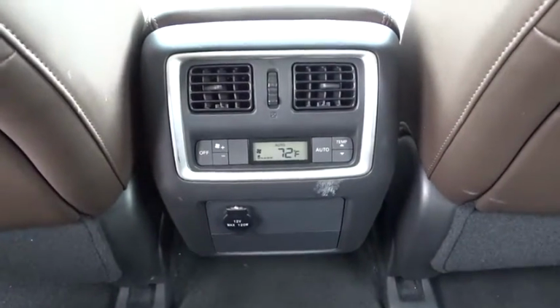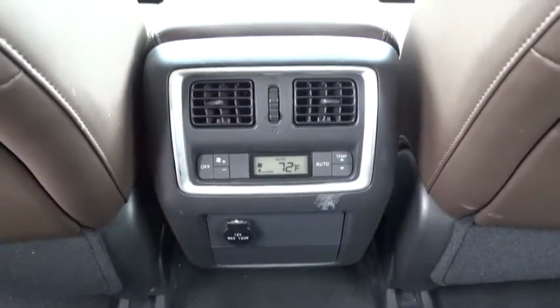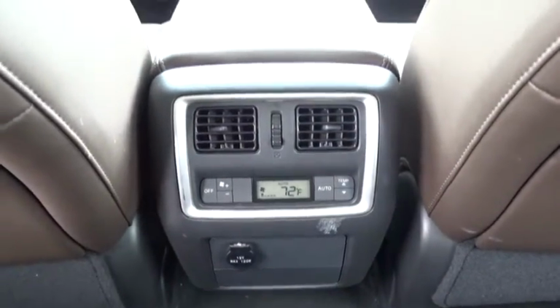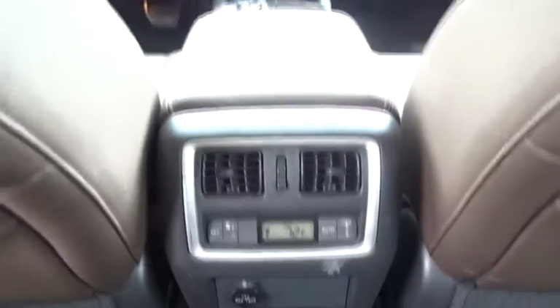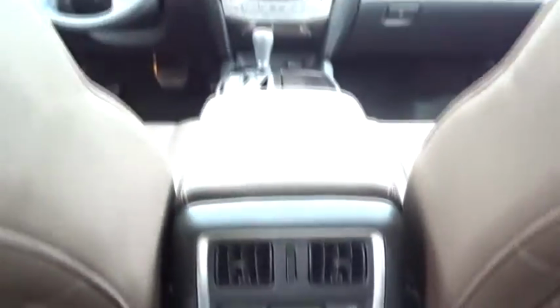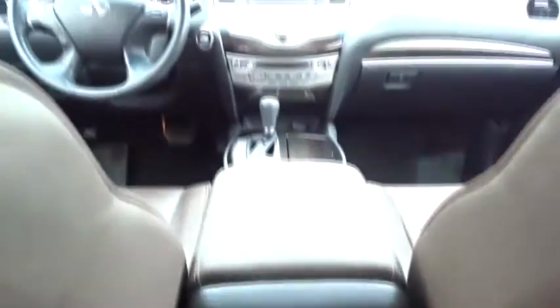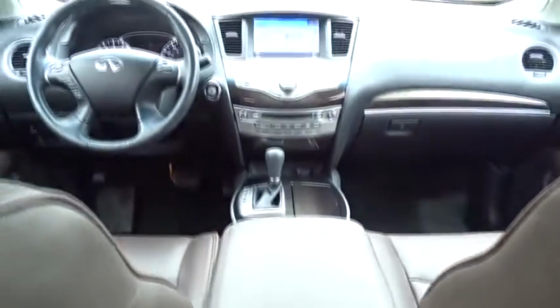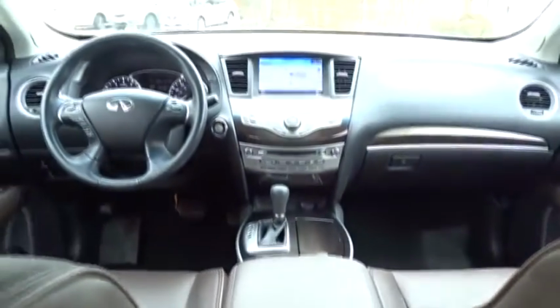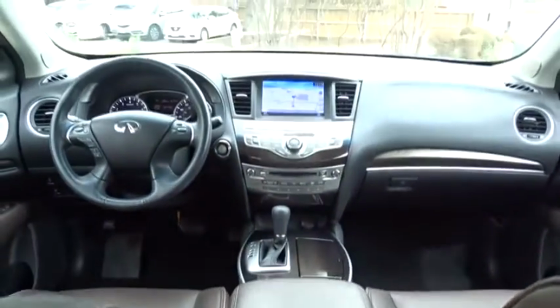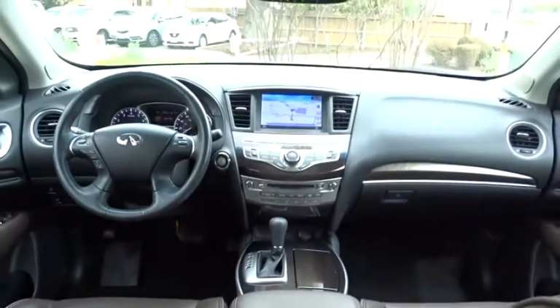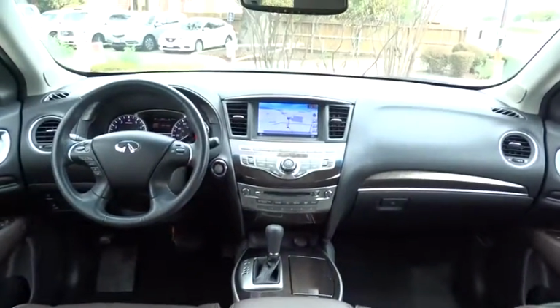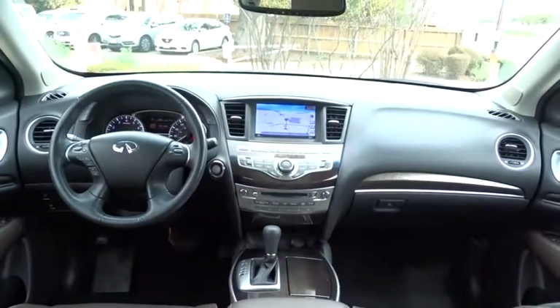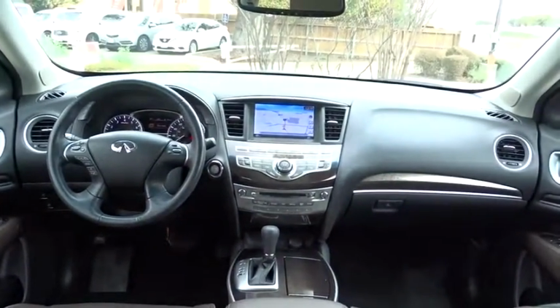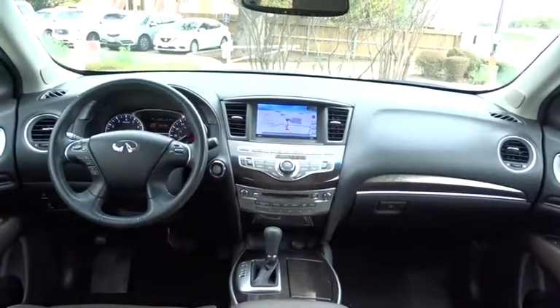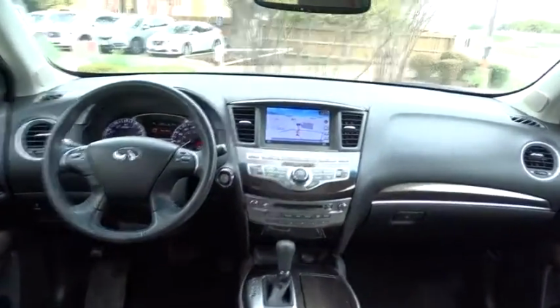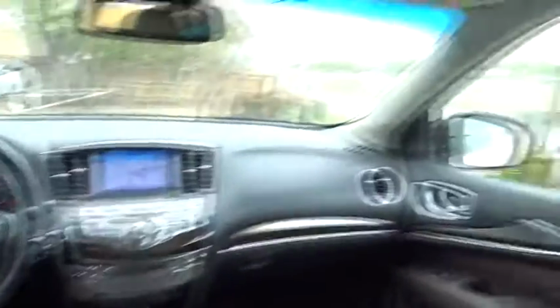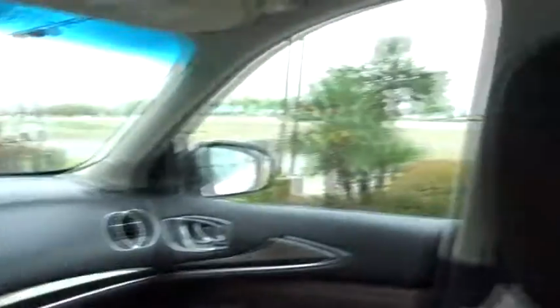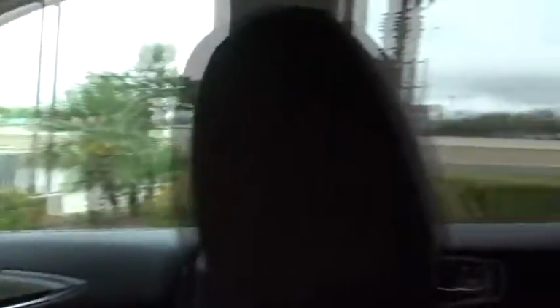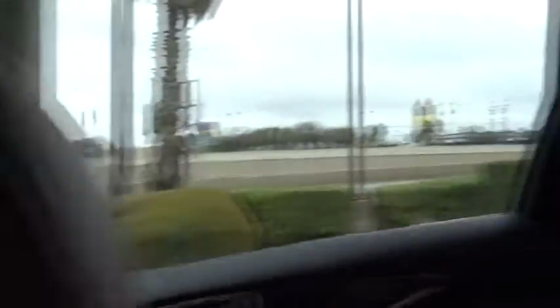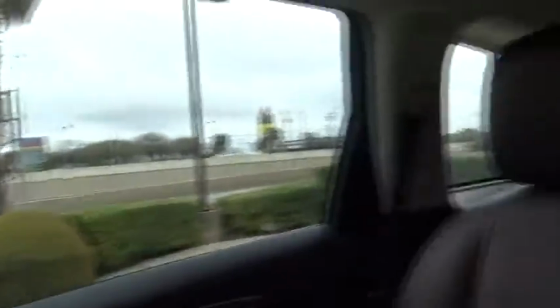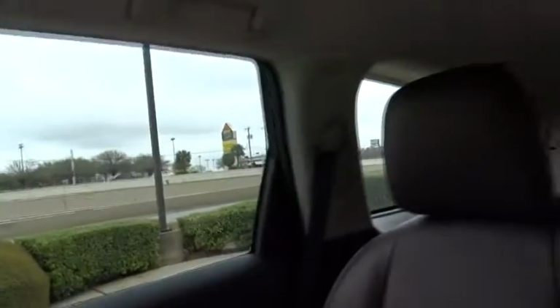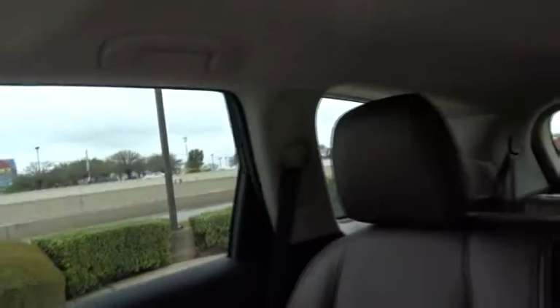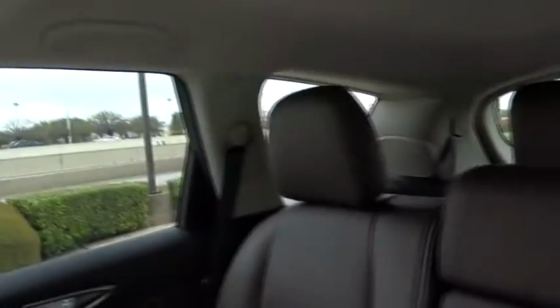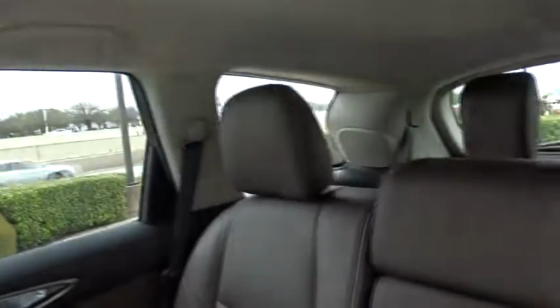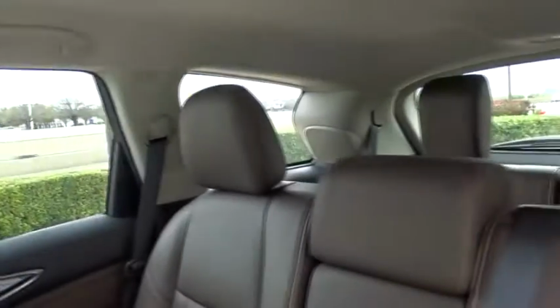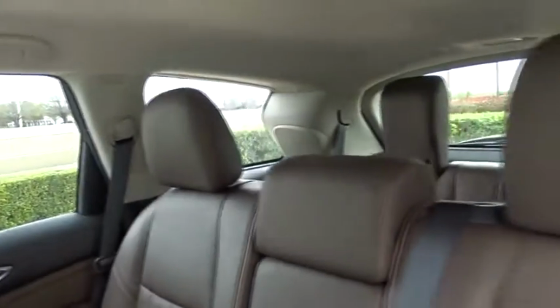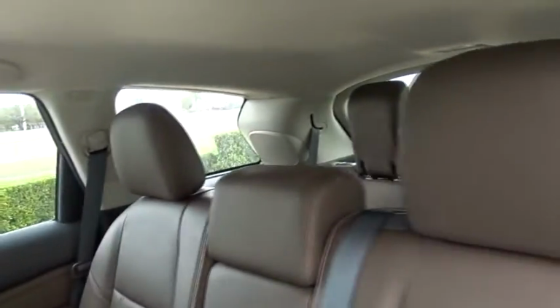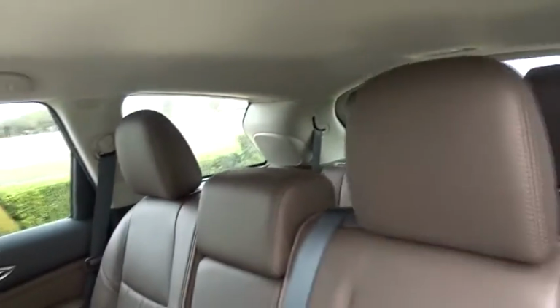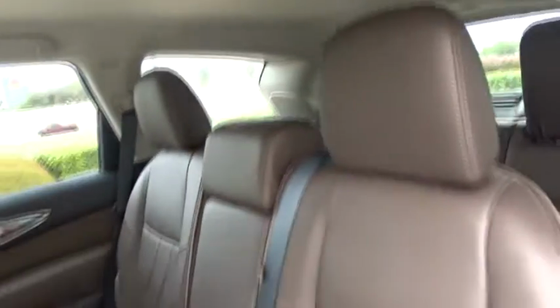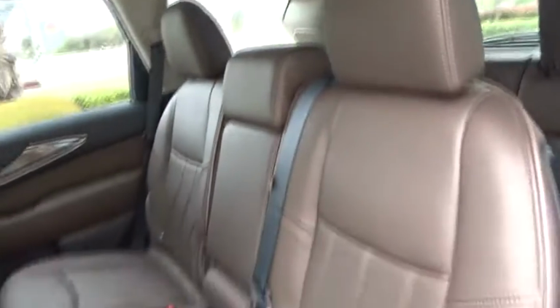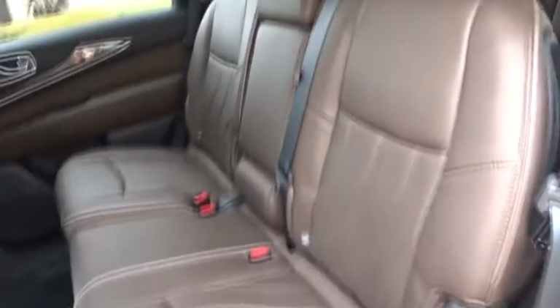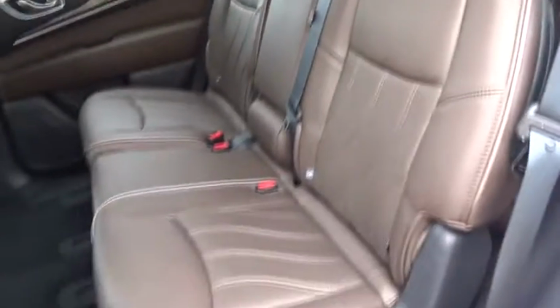Leather-wrapped steering wheel, Bluetooth, adjustable steering wheel, power steering, cruise control, floor mats, aluminum wheels, auto-dimming rearview mirror, four-wheel disc brakes, keyless start.